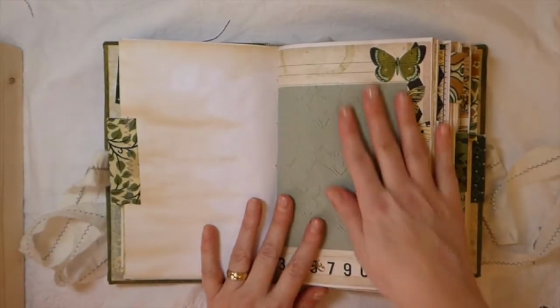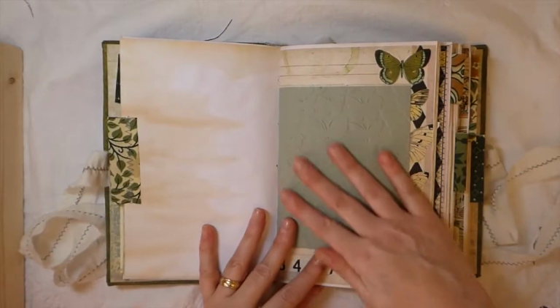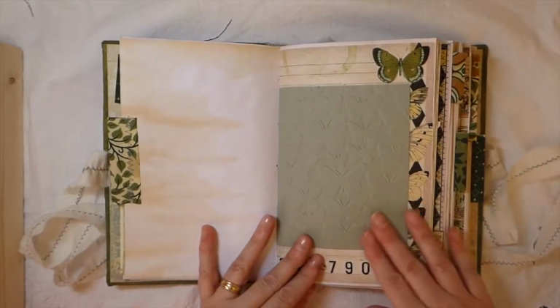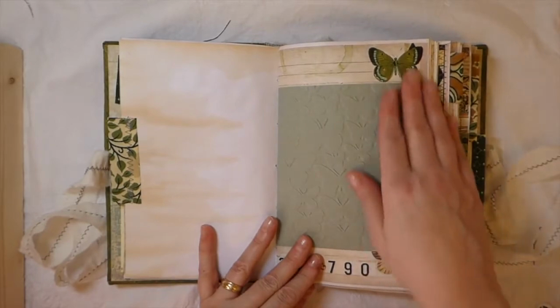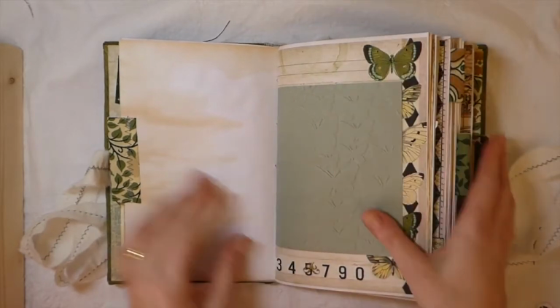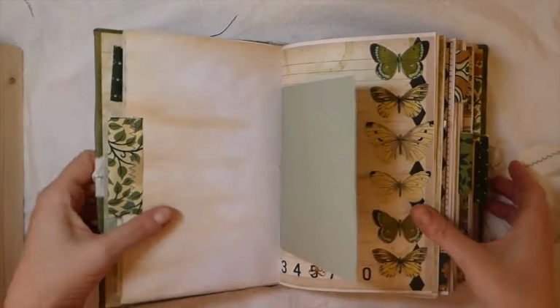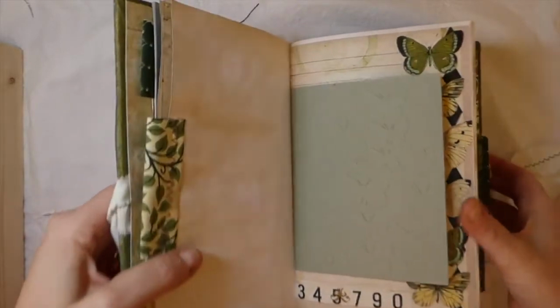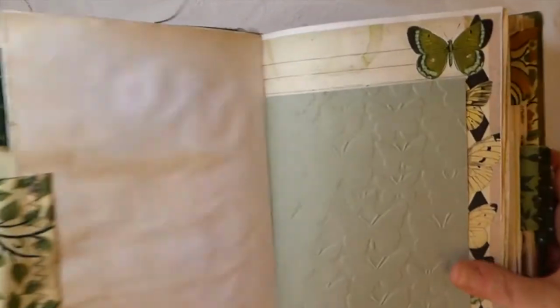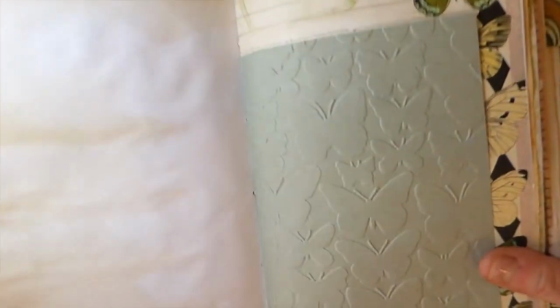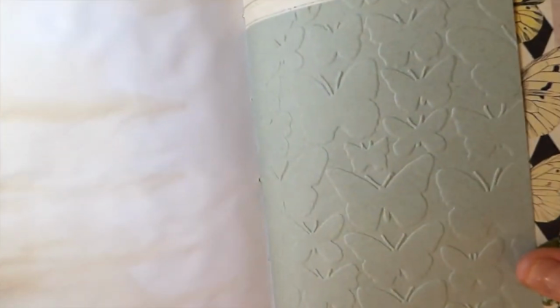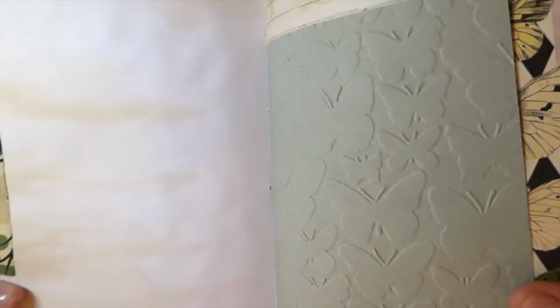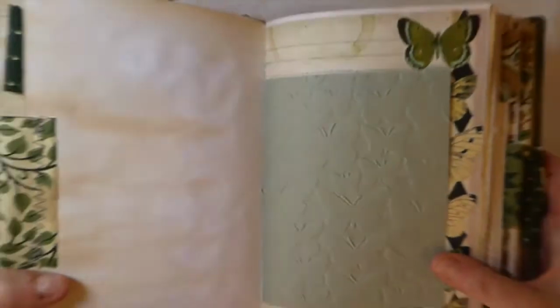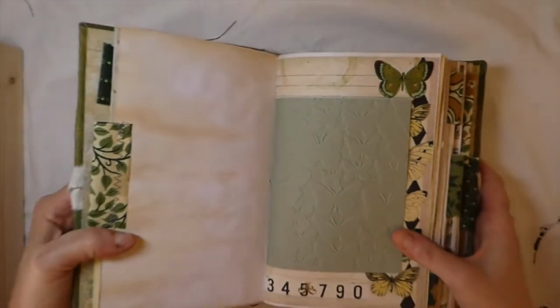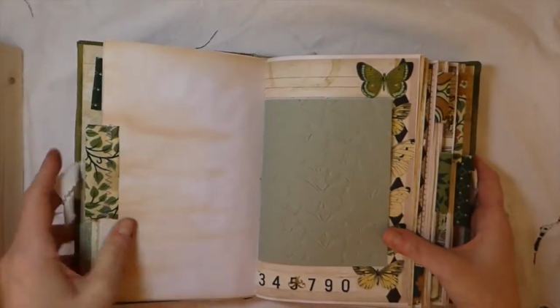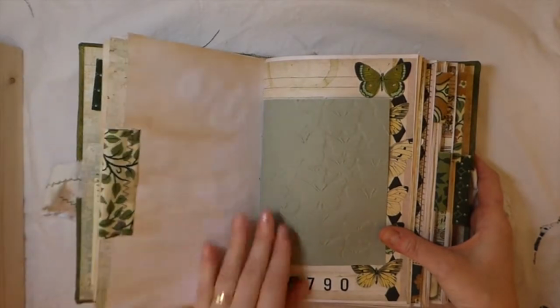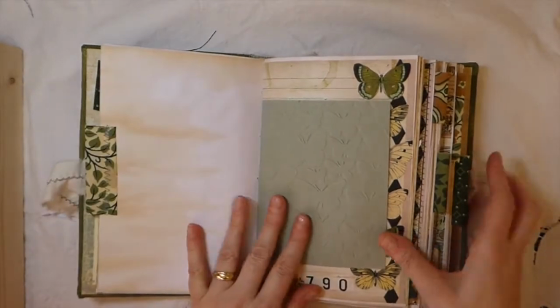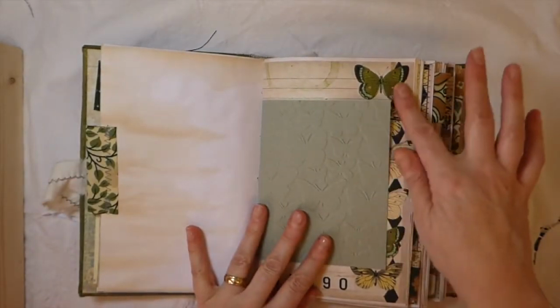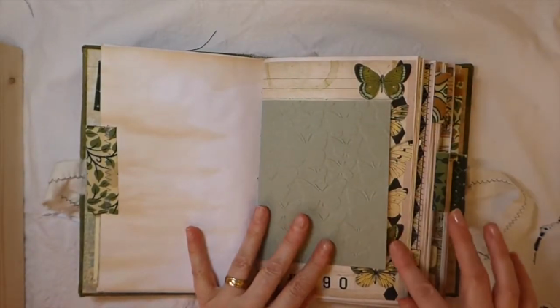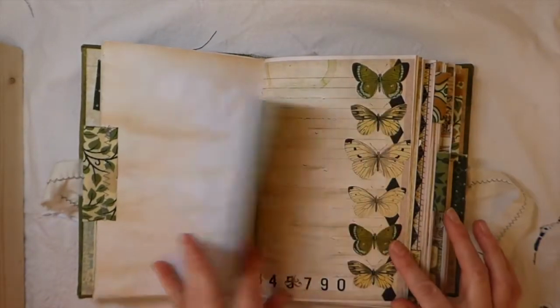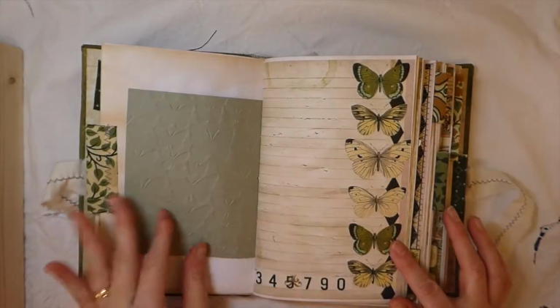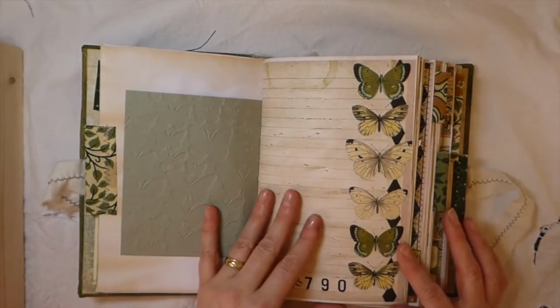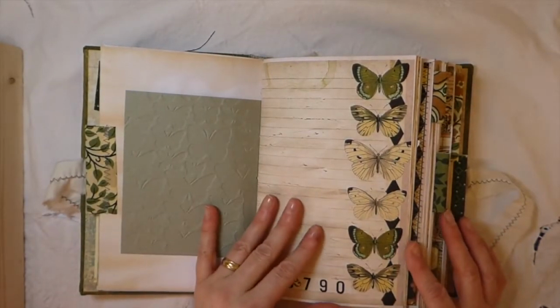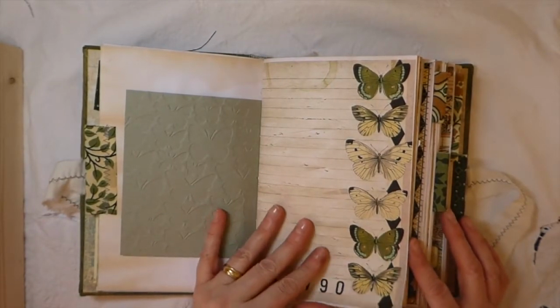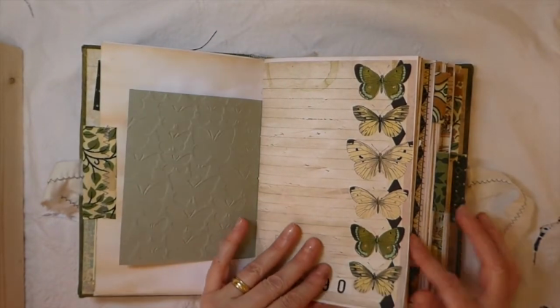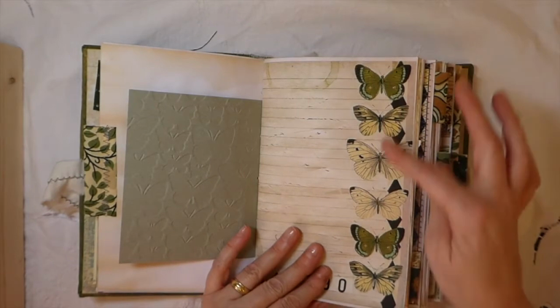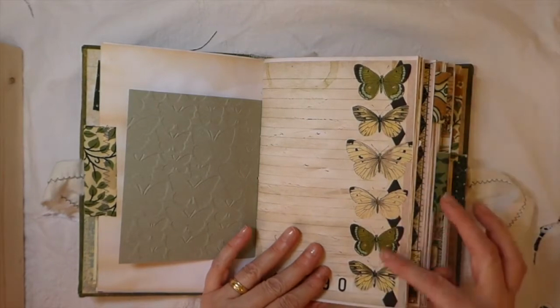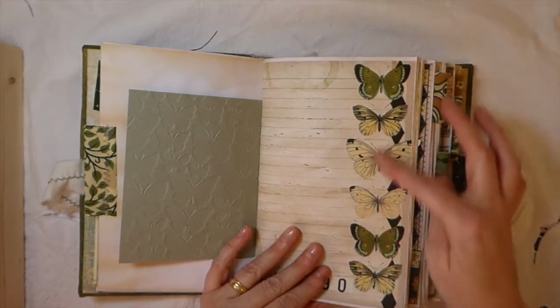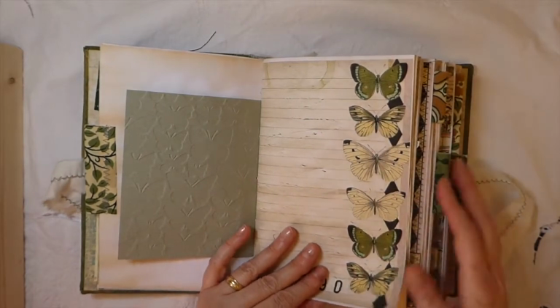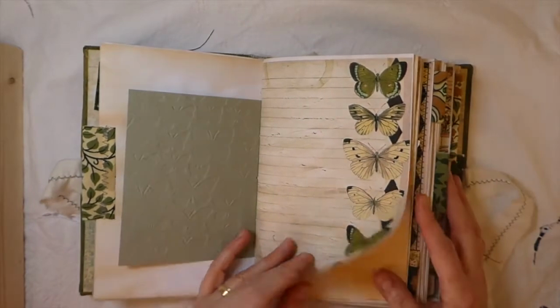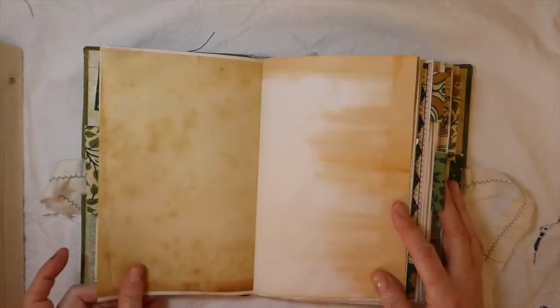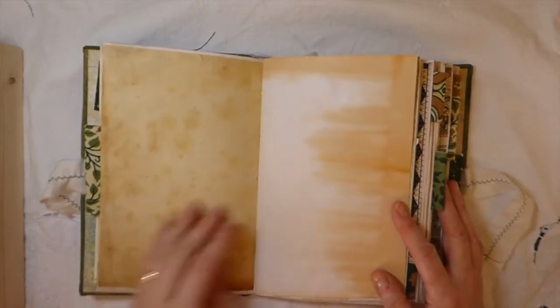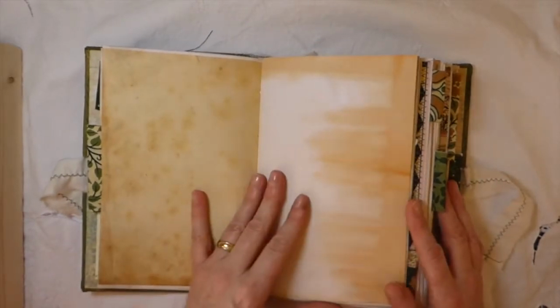Here I've done some more embossing — you've got the butterfly impression on that. I love that. I thought that went nicely against that page. This is obviously a page from the kit. Beautiful.